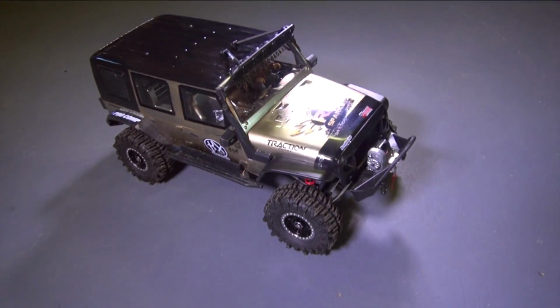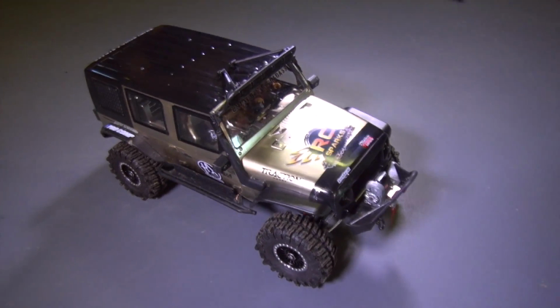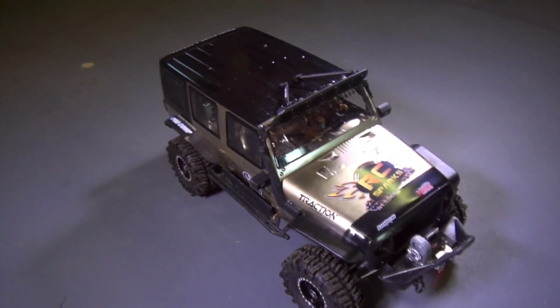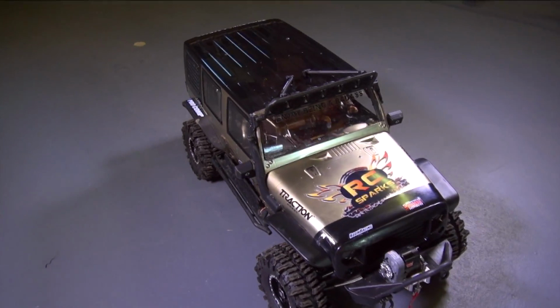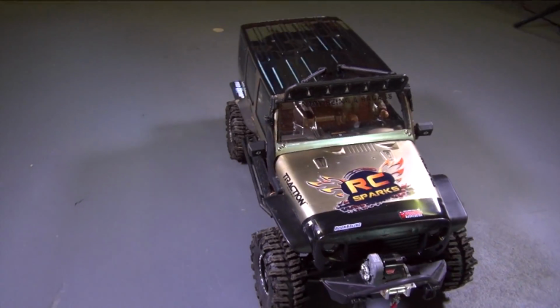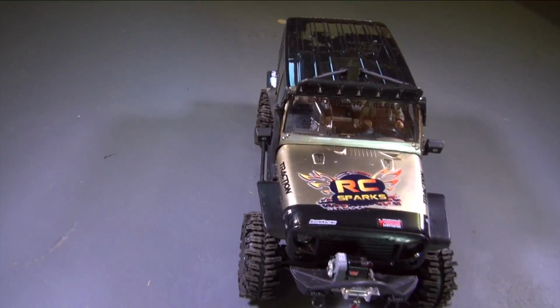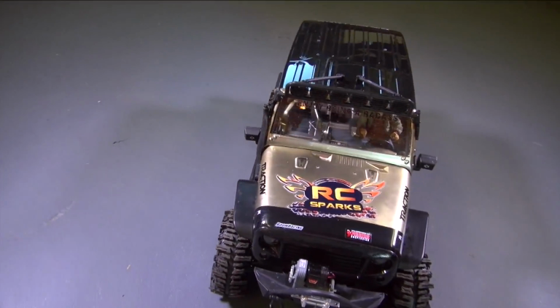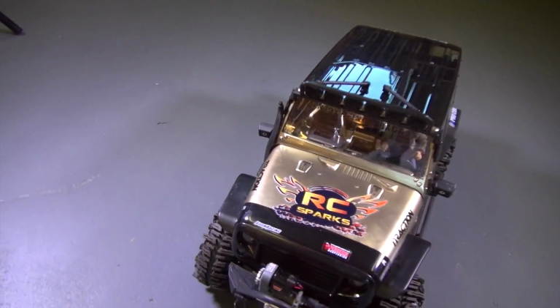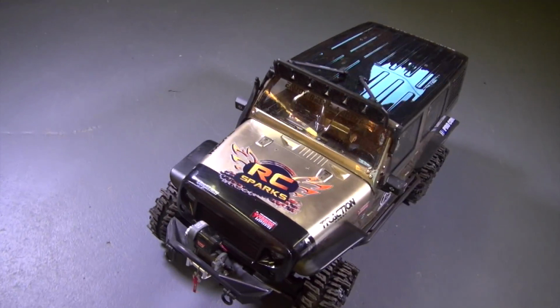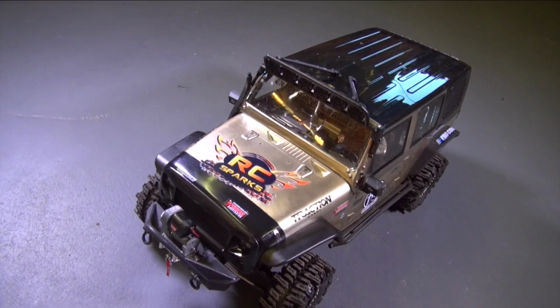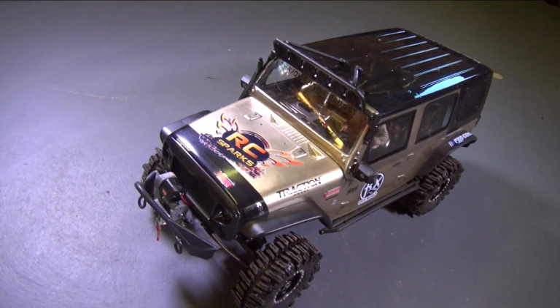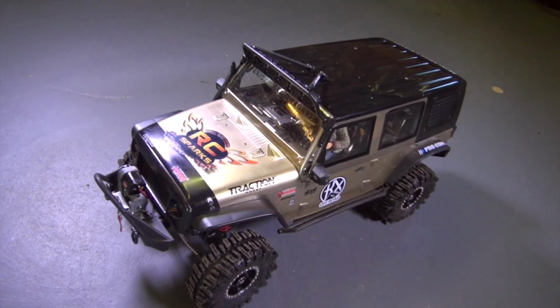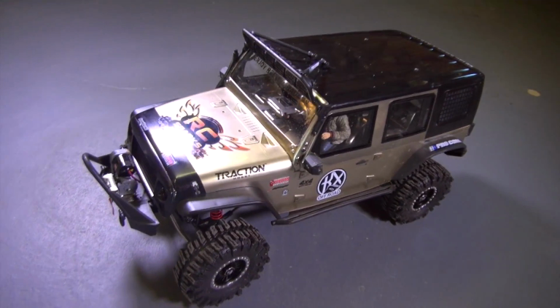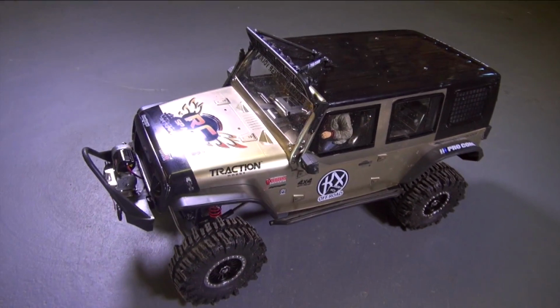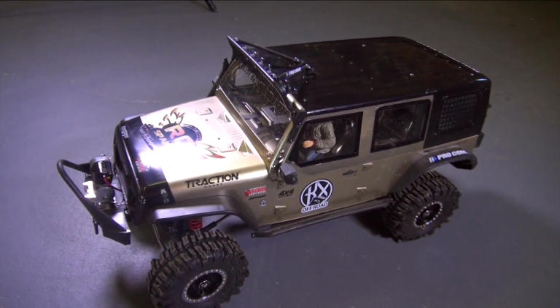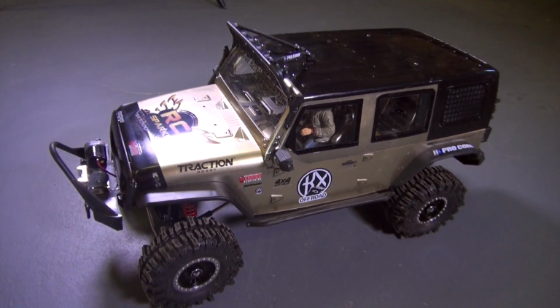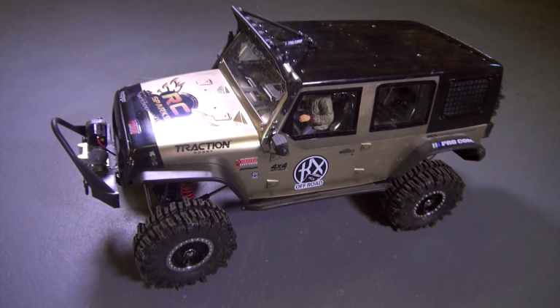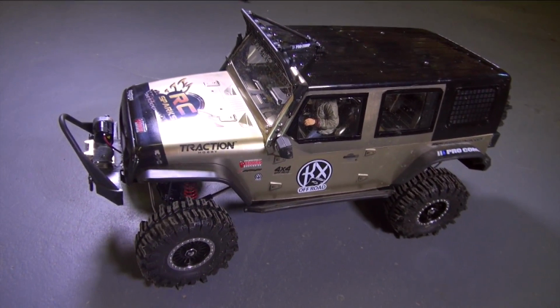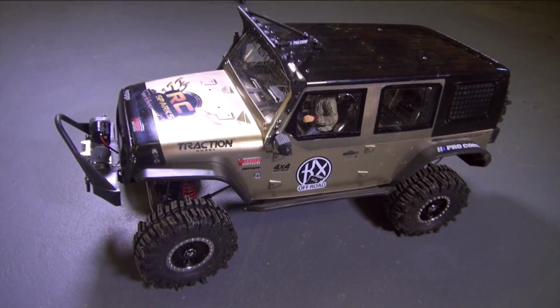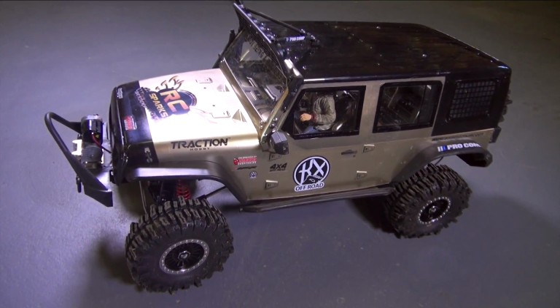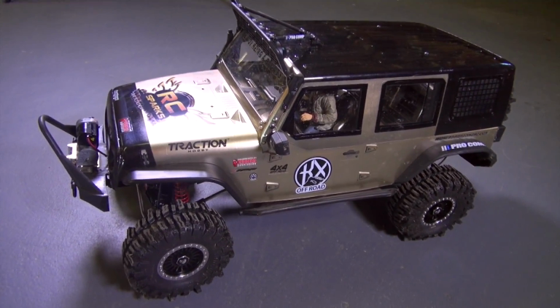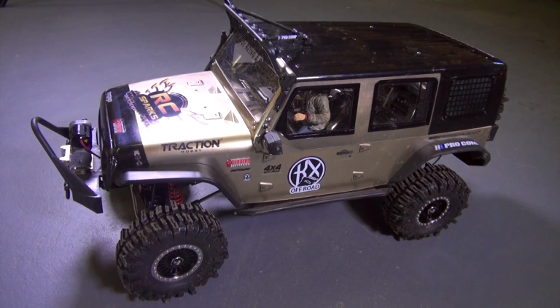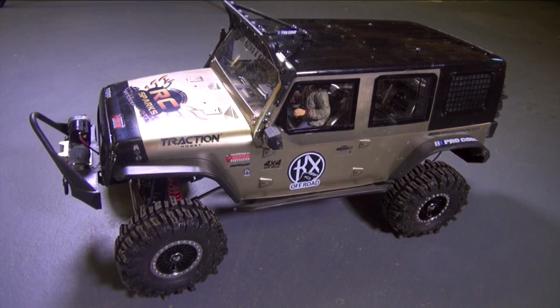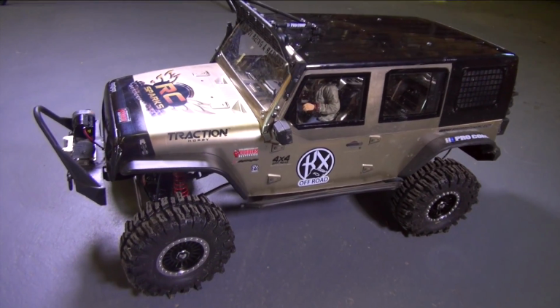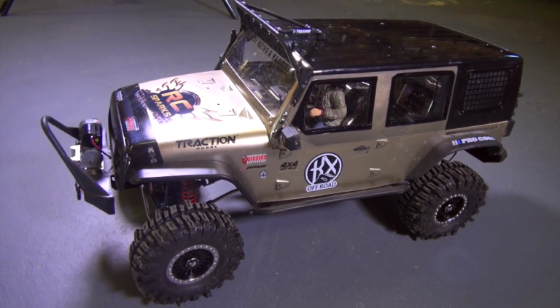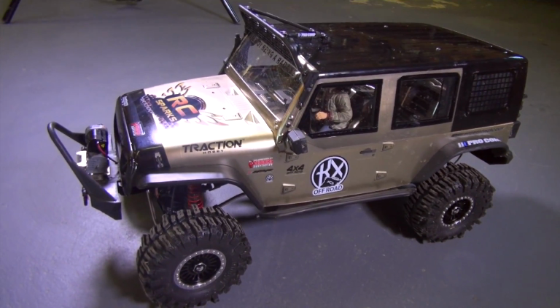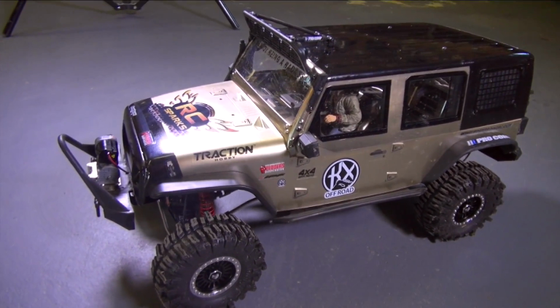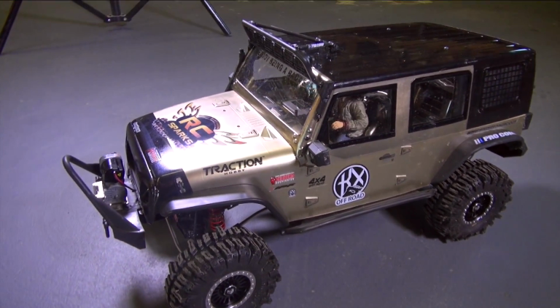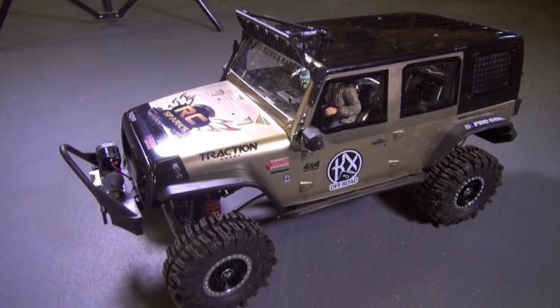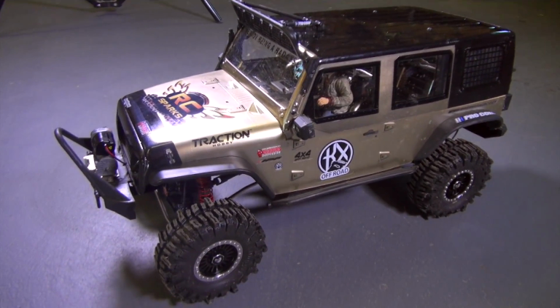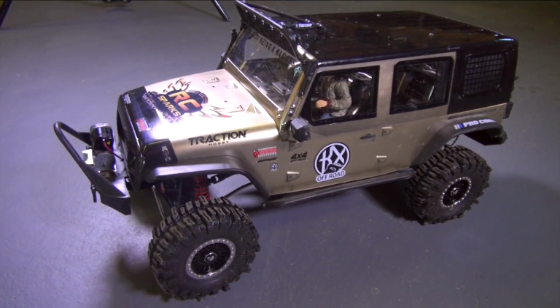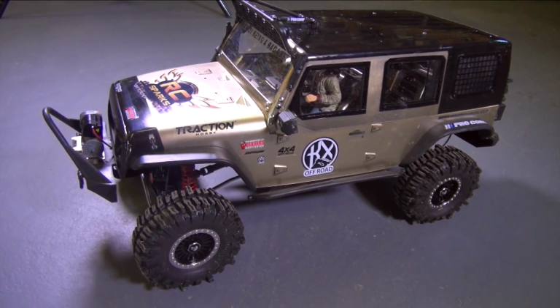I'm not sponsored to tell you to buy one of these or whatever. I just wanna show you guys that larger scale crawlers are now starting to become available, and I hope it really takes off because I've already had a ton of fun.